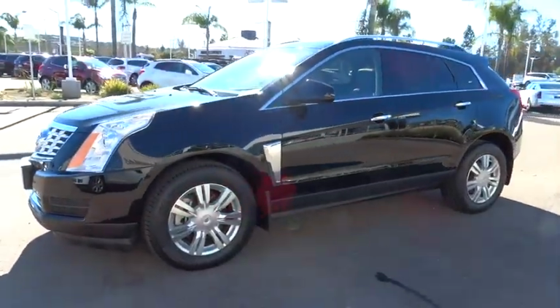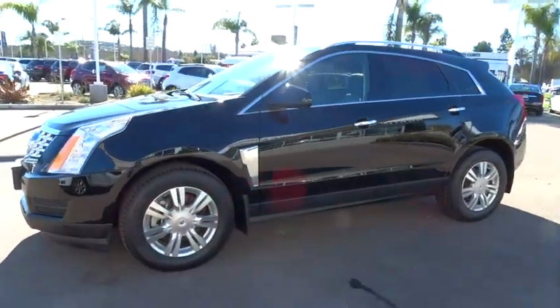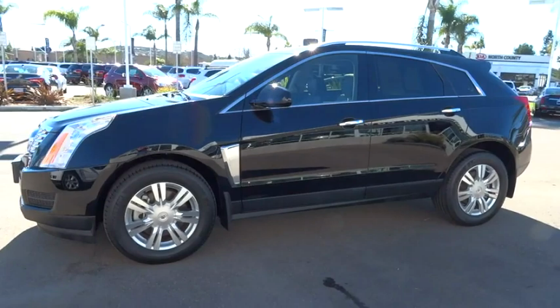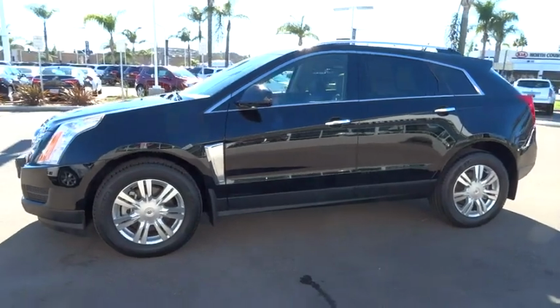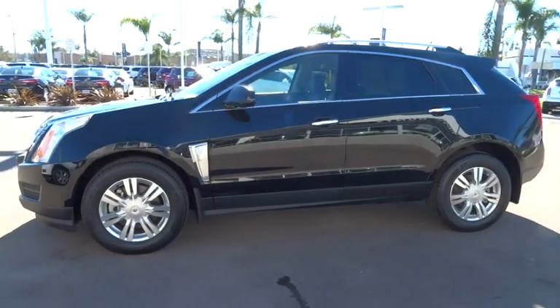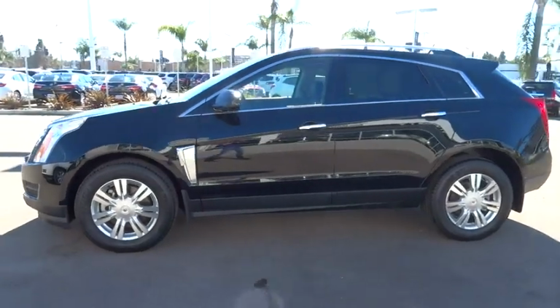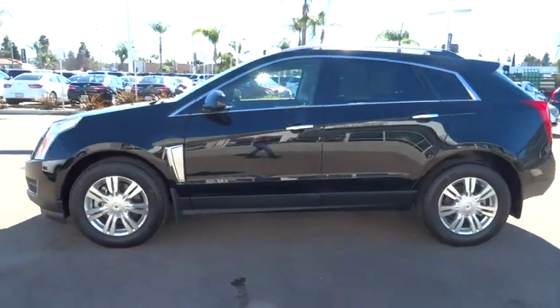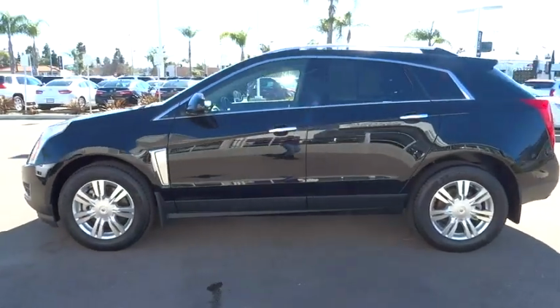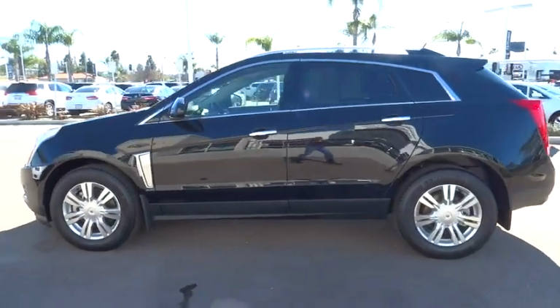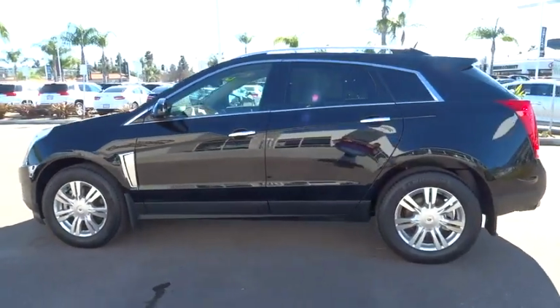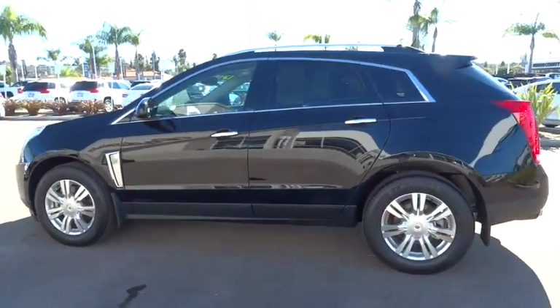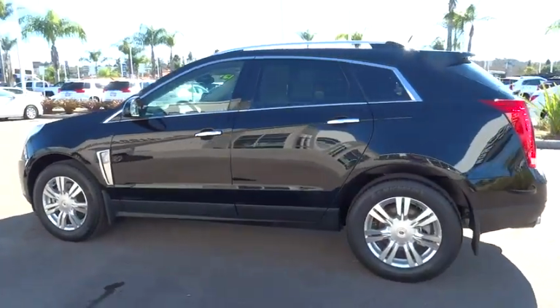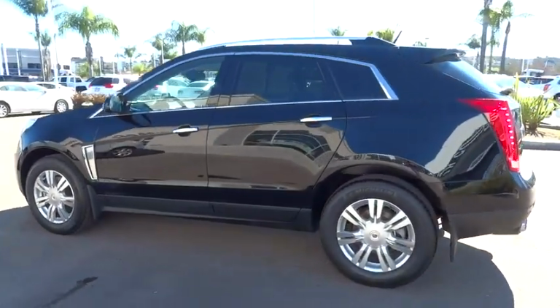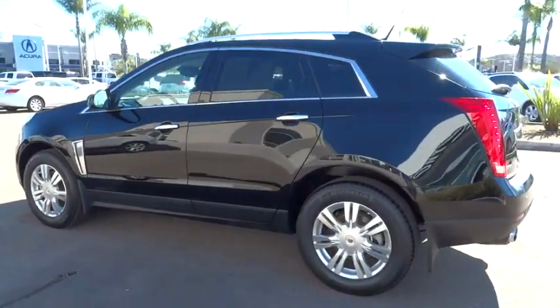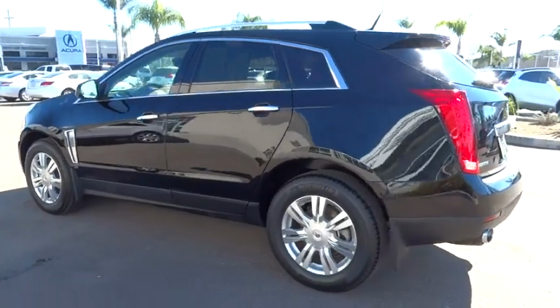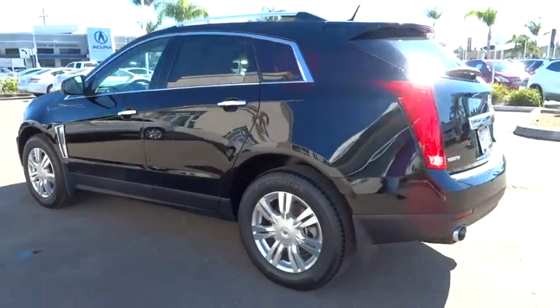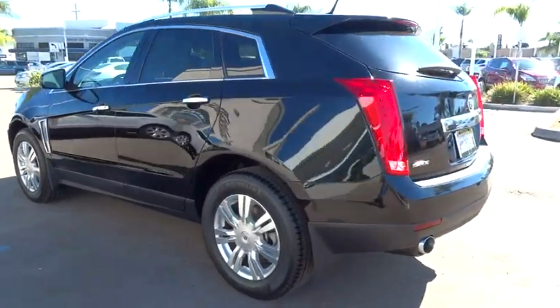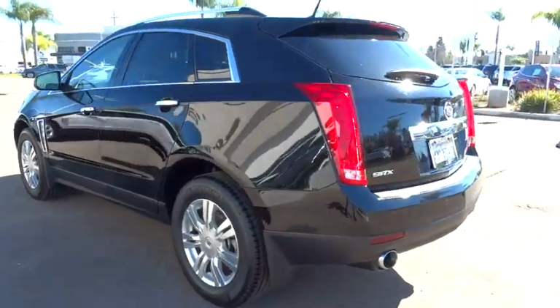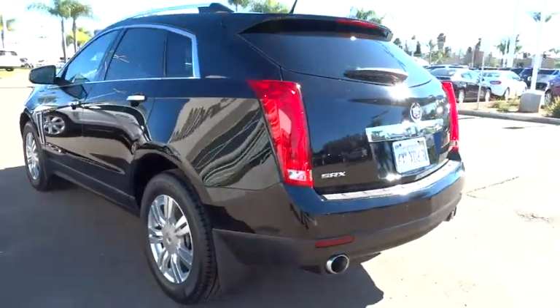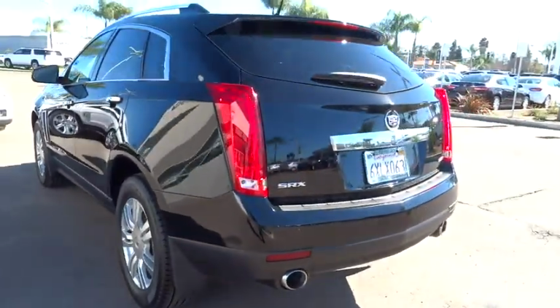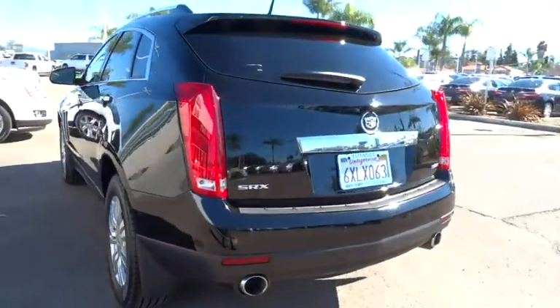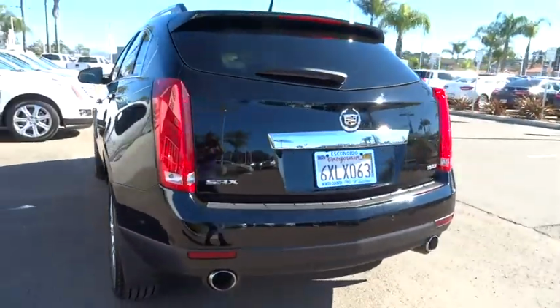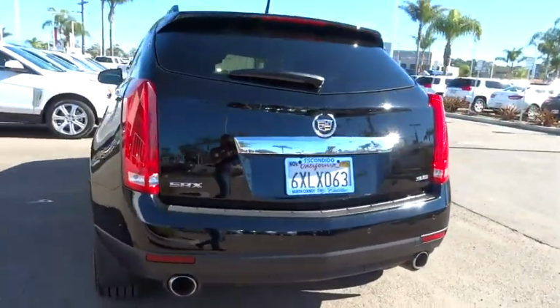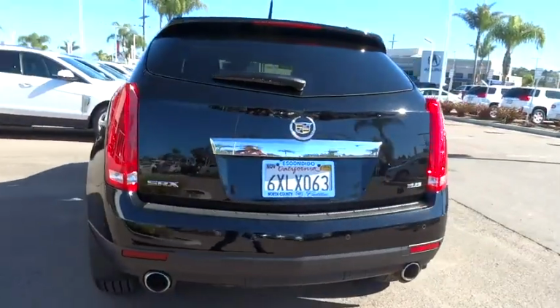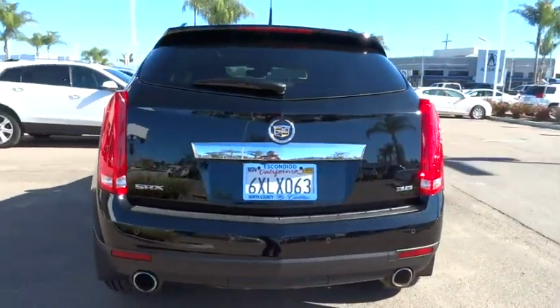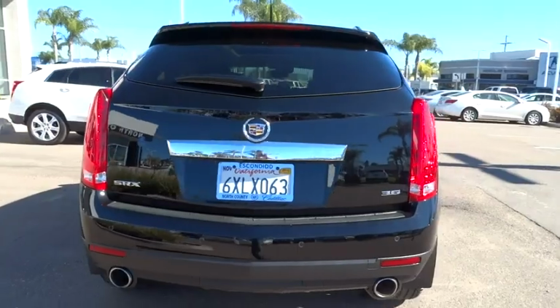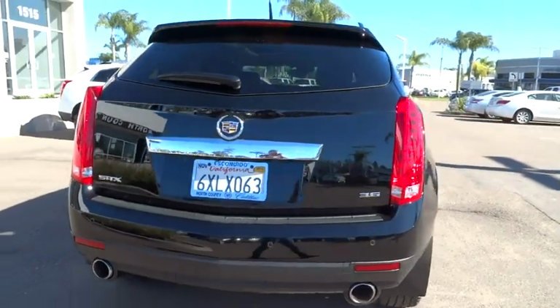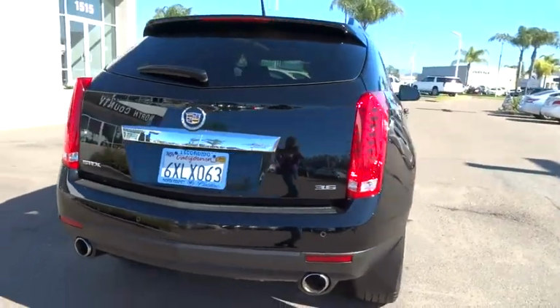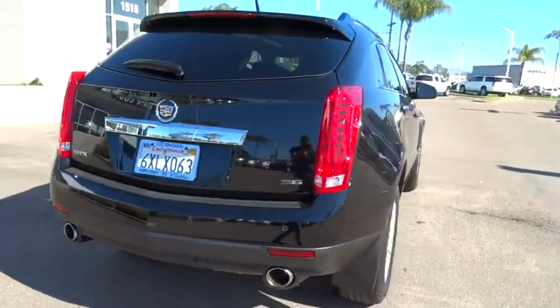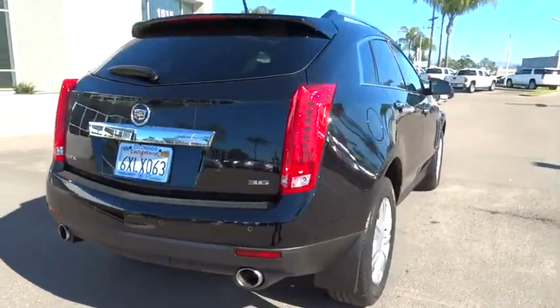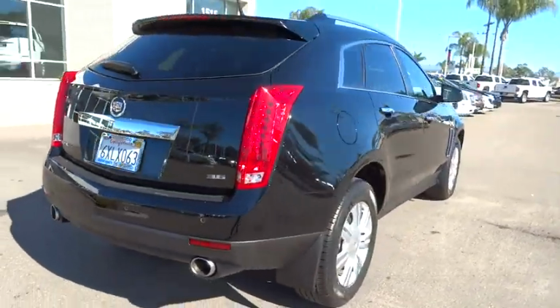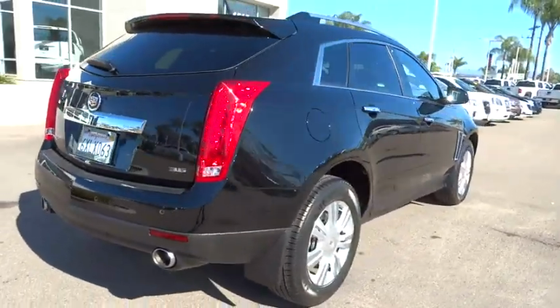Luxury lovers will delight in the new stylish handcrafted cabin. And for technology lovers, the list of high-tech features is just too long to list. This vehicle has less than 30,000 miles. Here are some of this vehicle's great options.